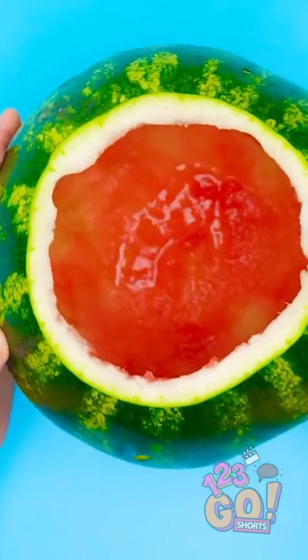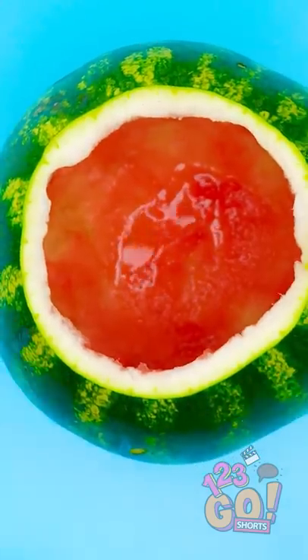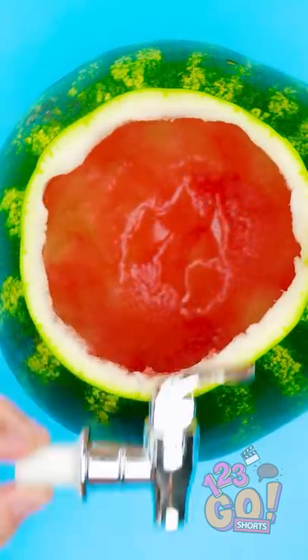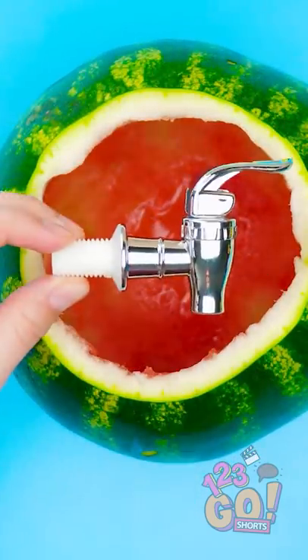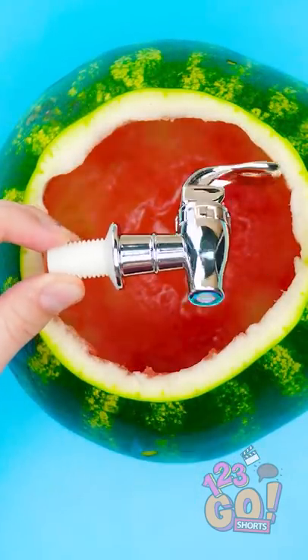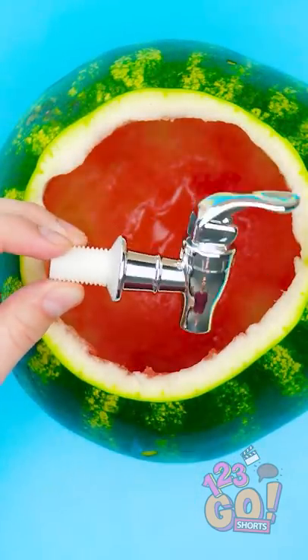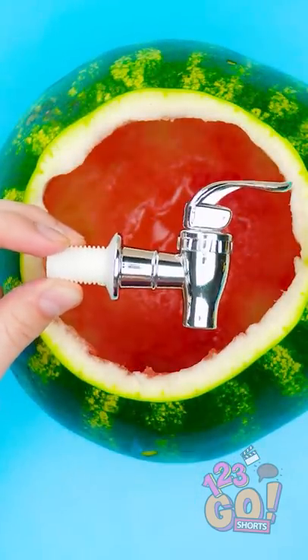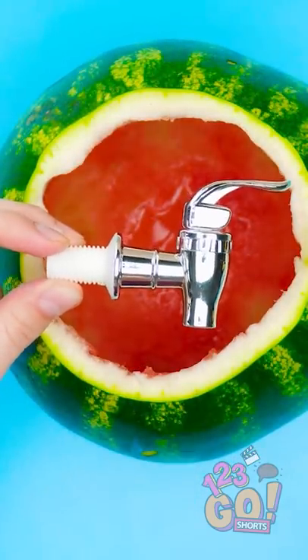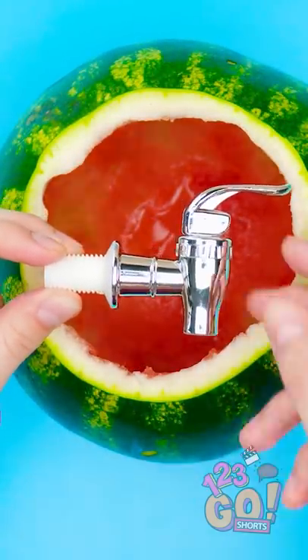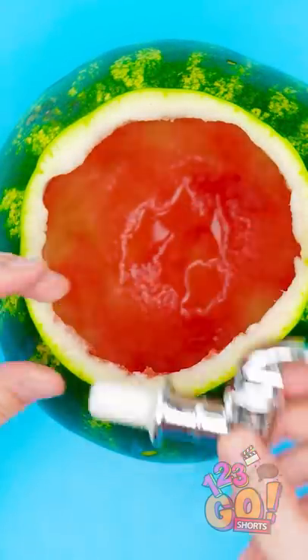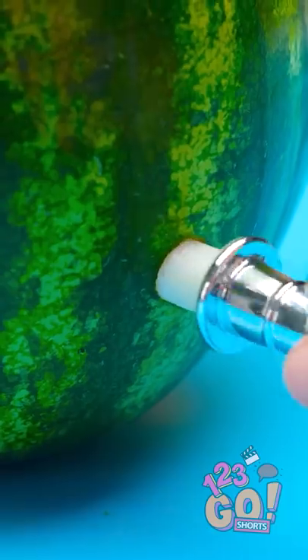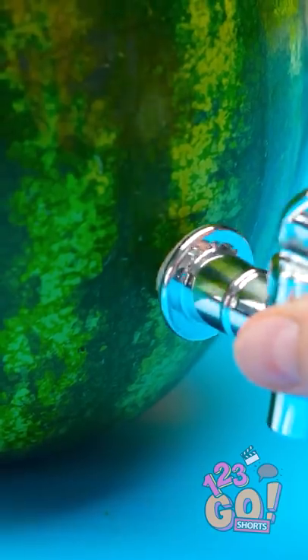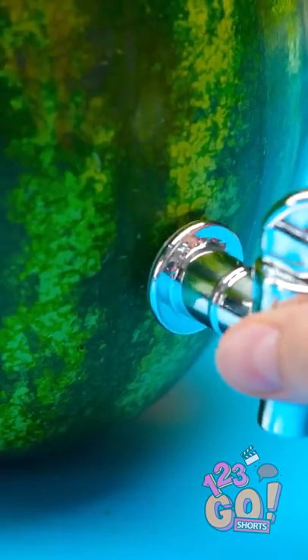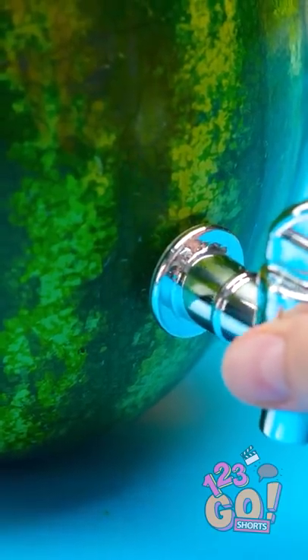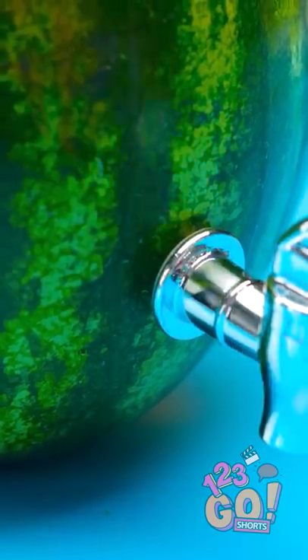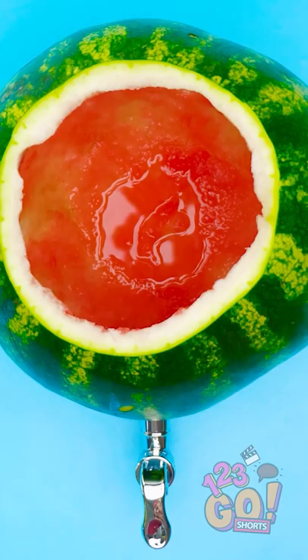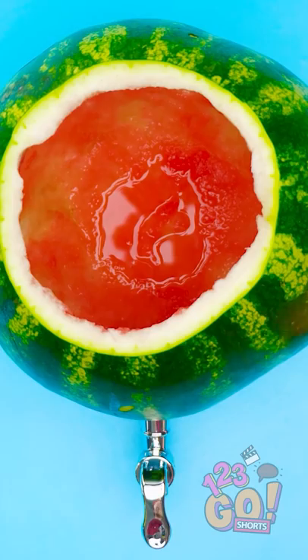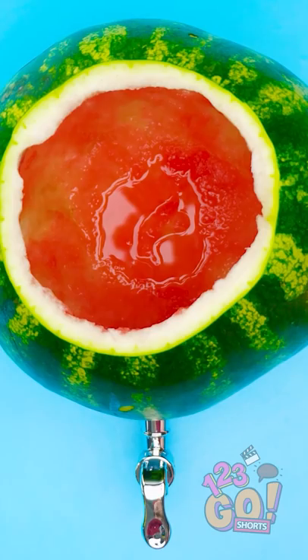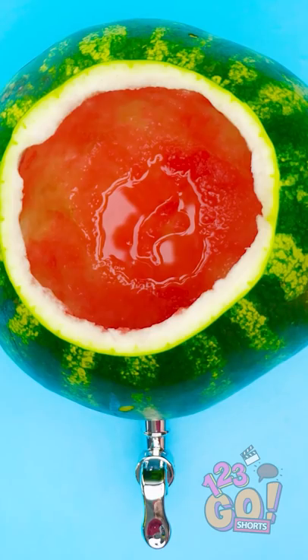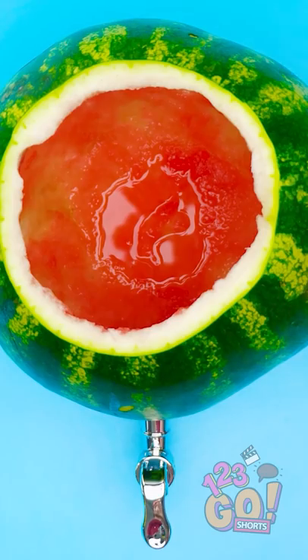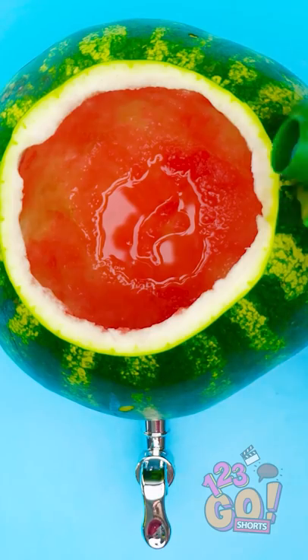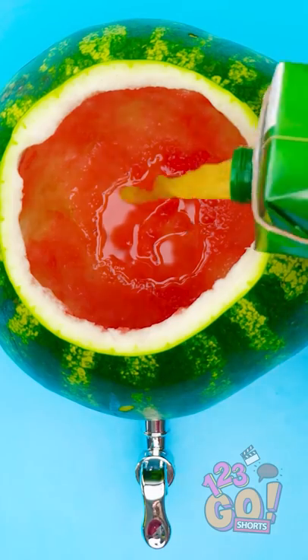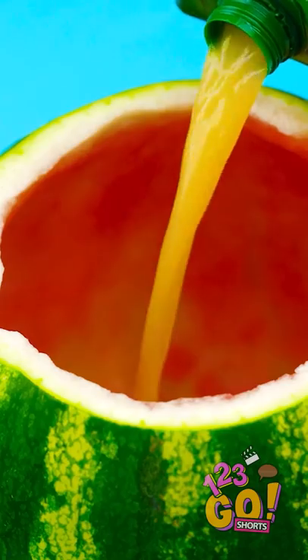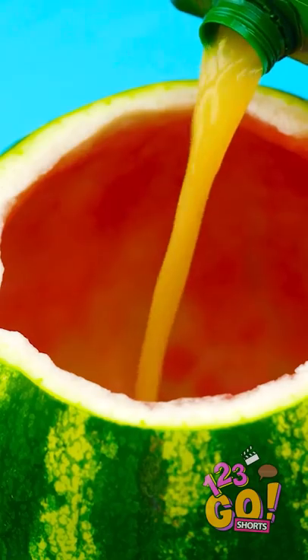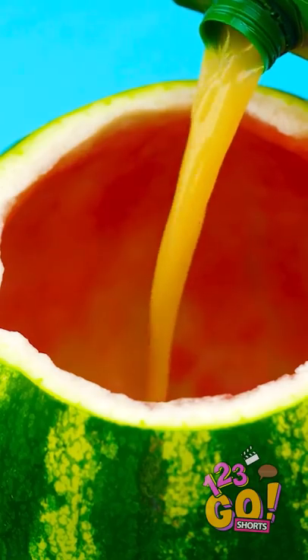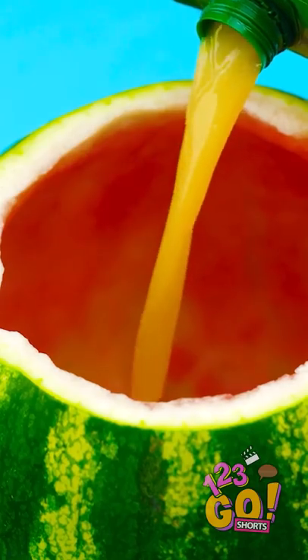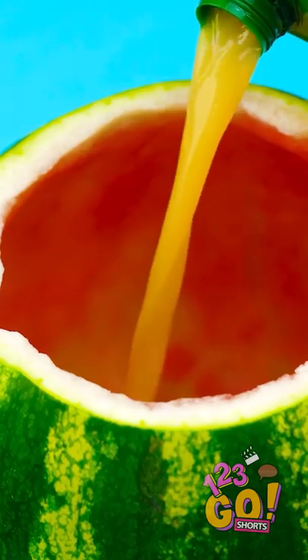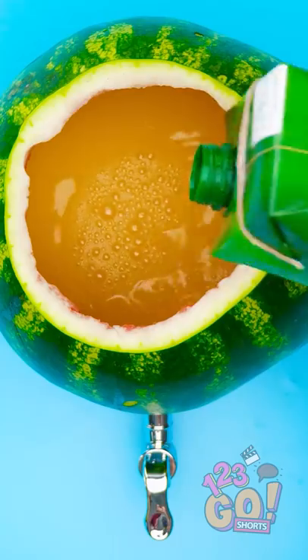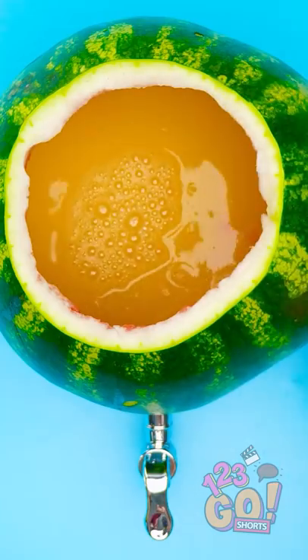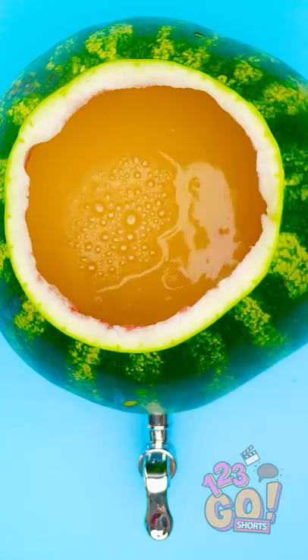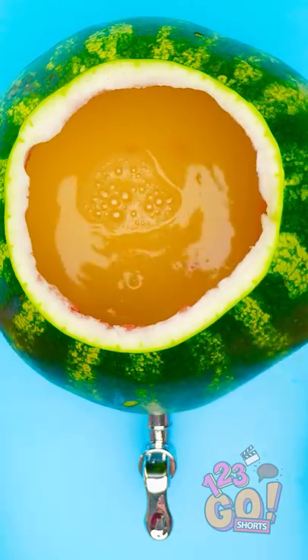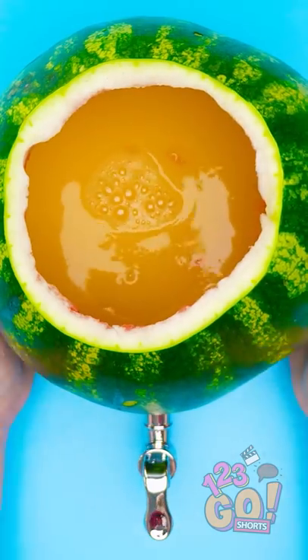Take a normal spout, like this, and stick it right into the hole. Don't forget to secure it on the inside. Now it's time to fill her up. You can use juice, water, soda, or whatever.